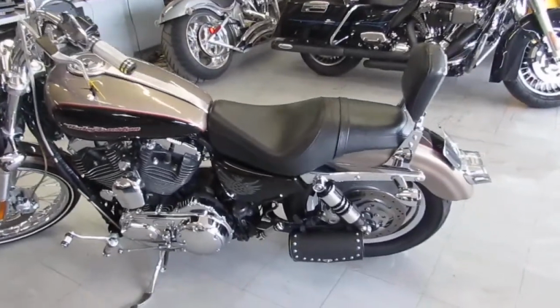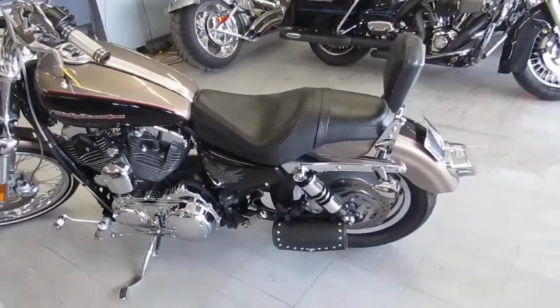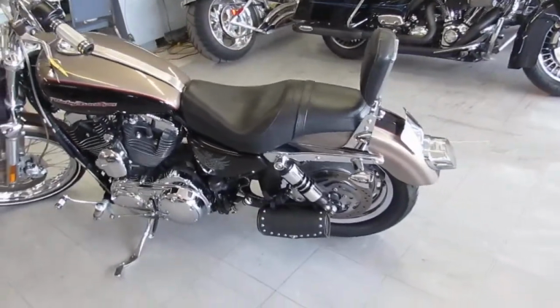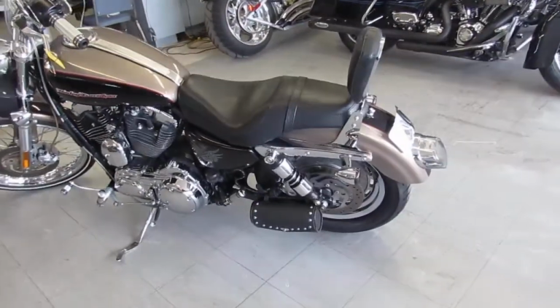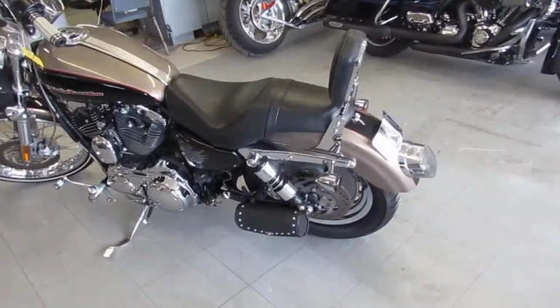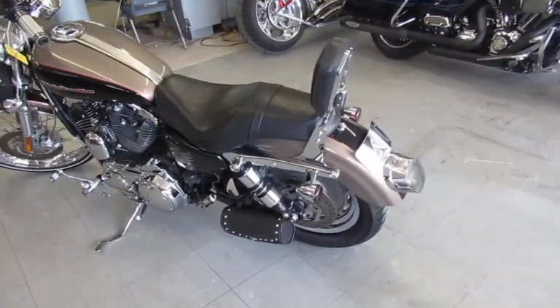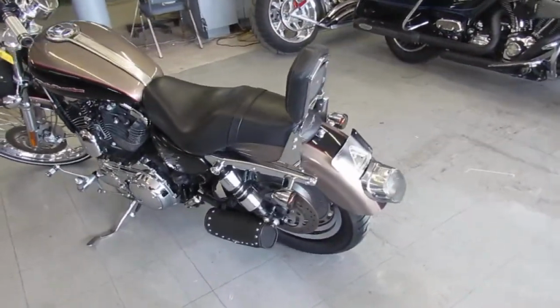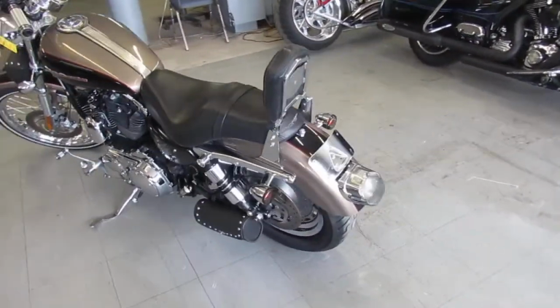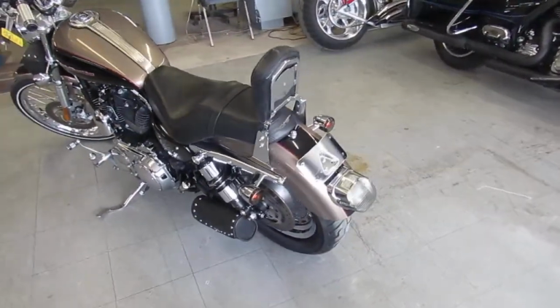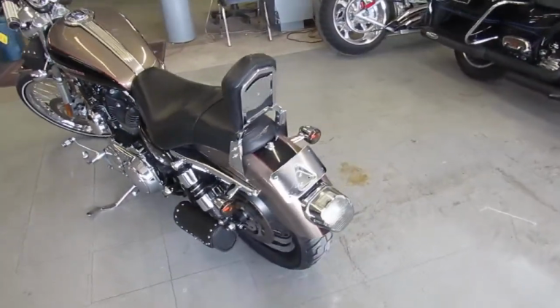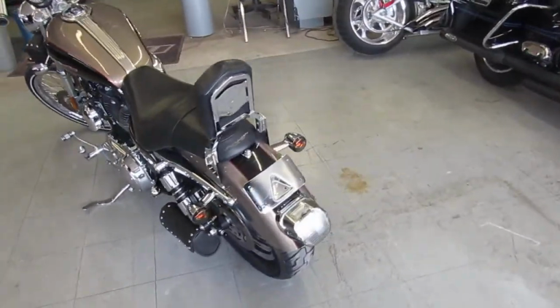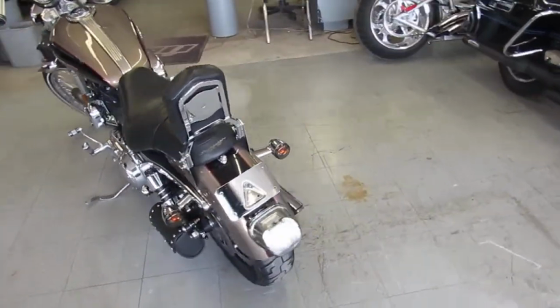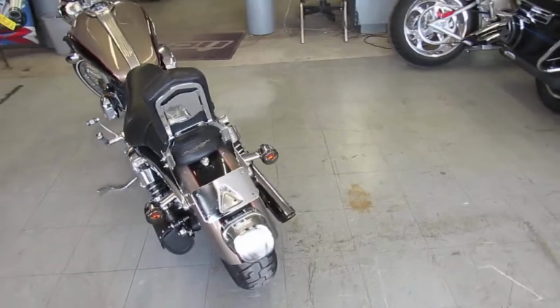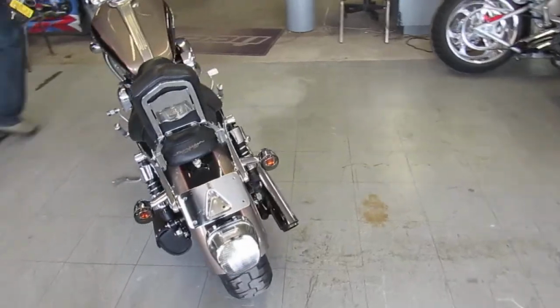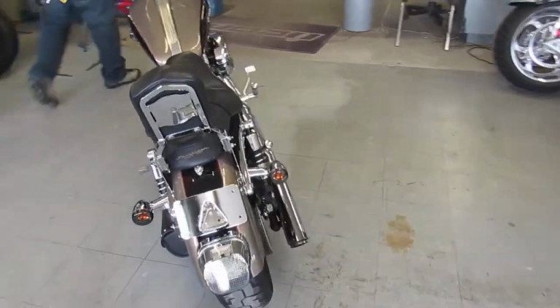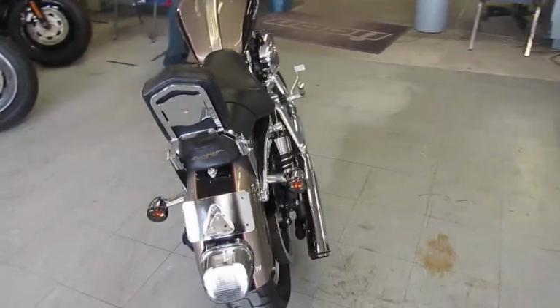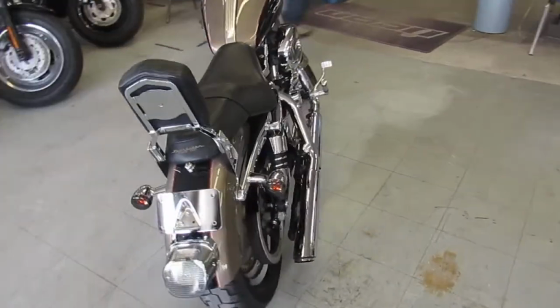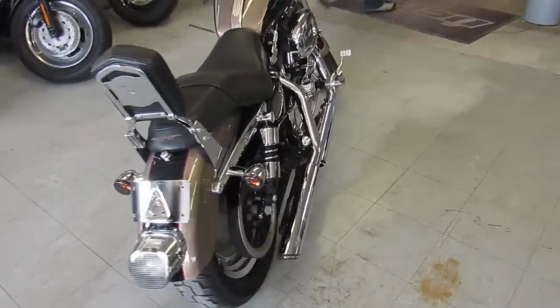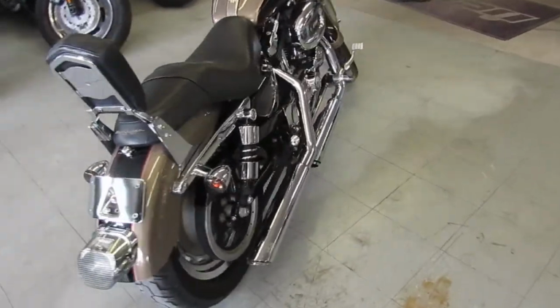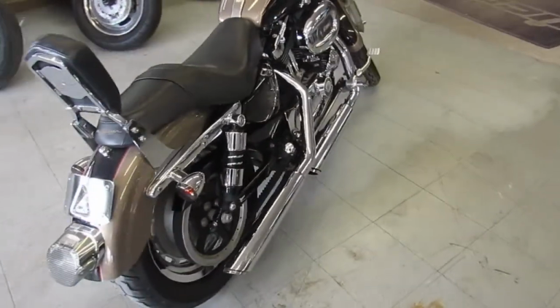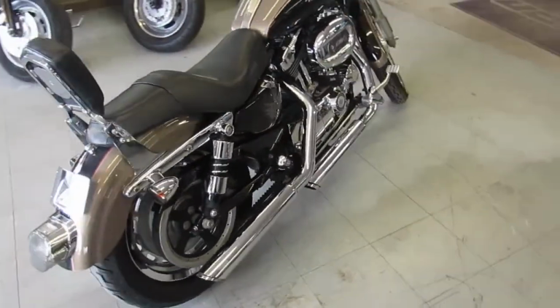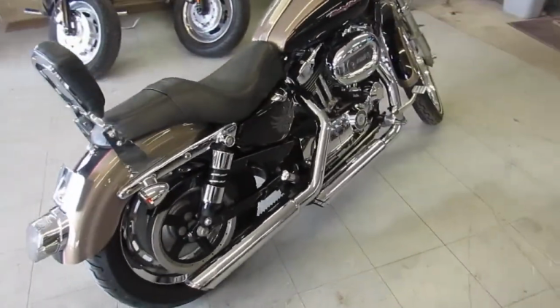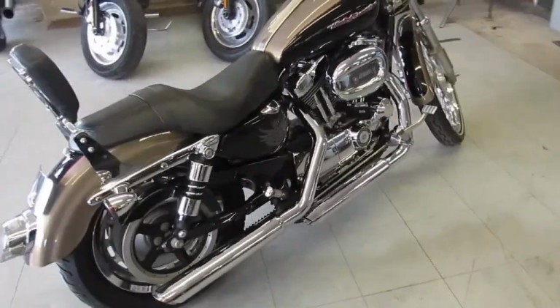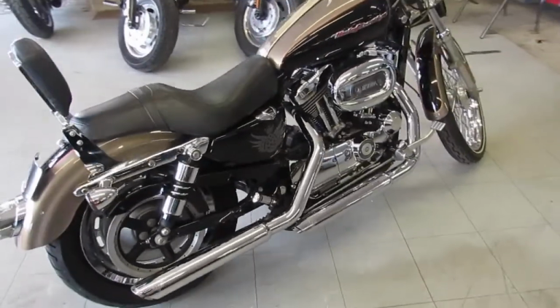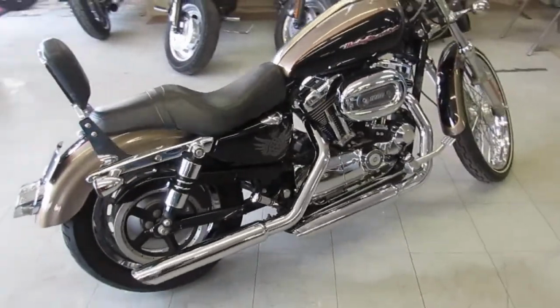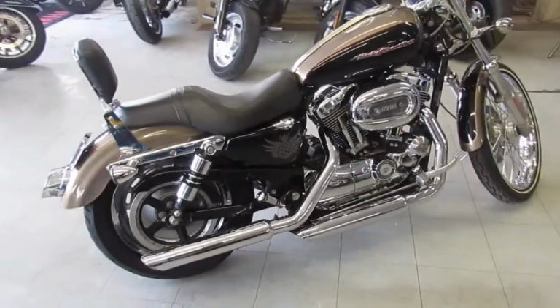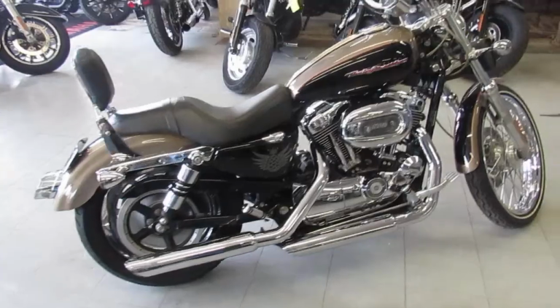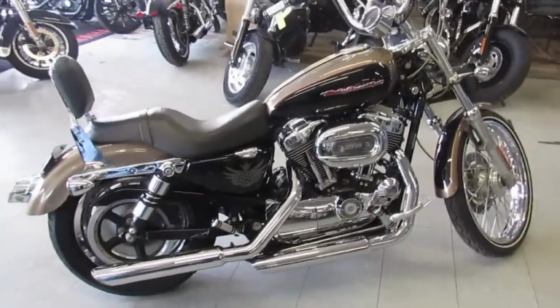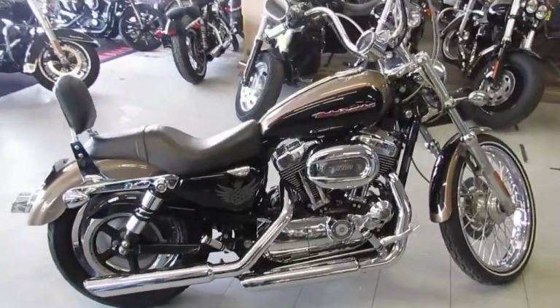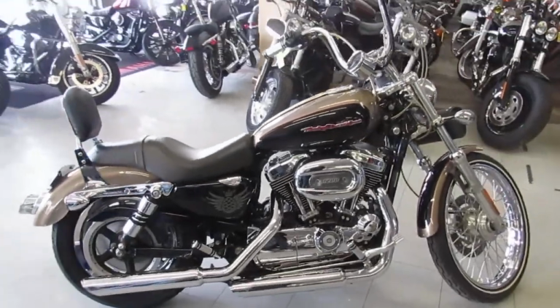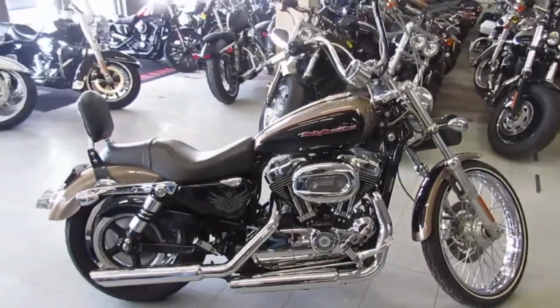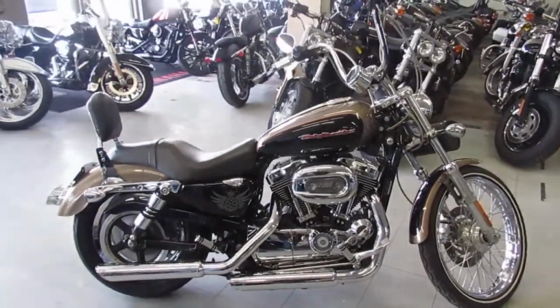You guys can't go wrong. 2005 Harley Davidson Sportster — $3,500. It's ApprovalPowerSports.com. Guaranteed financing, over 650 used bikes in our showroom. Call today and you can ride today.